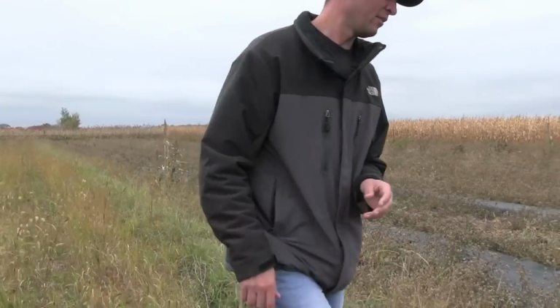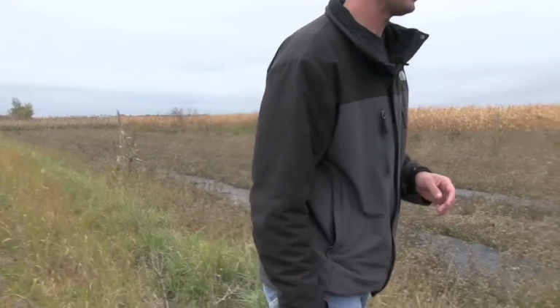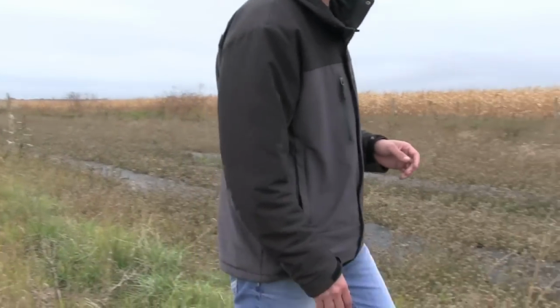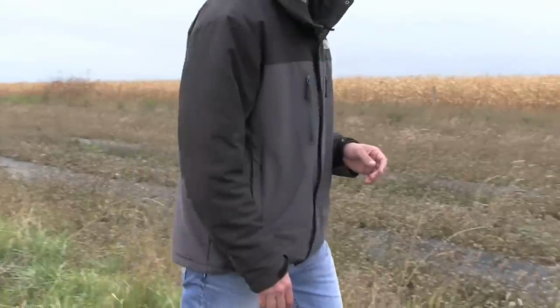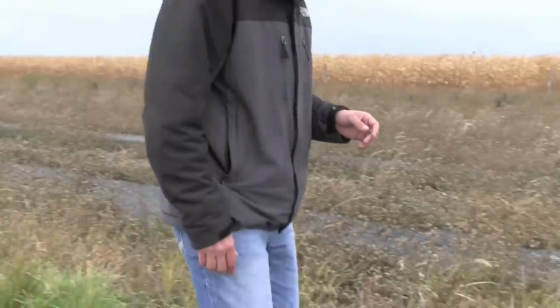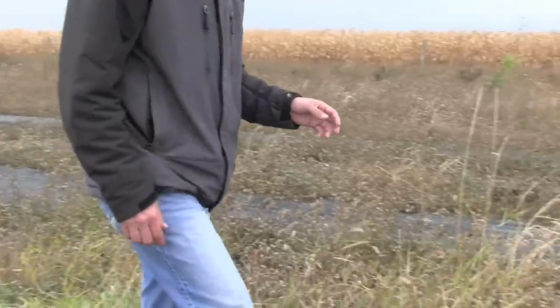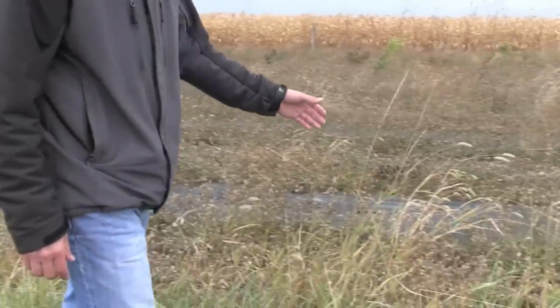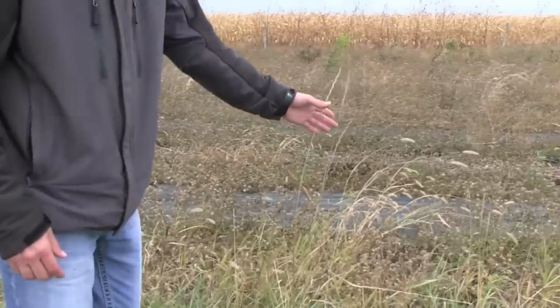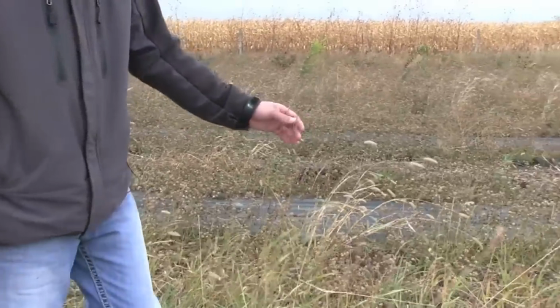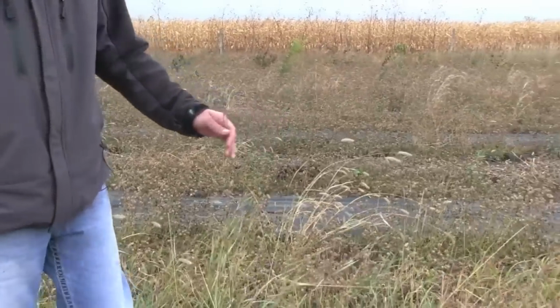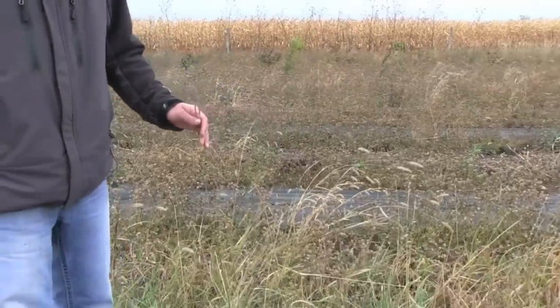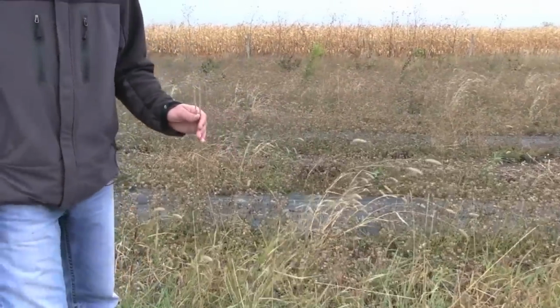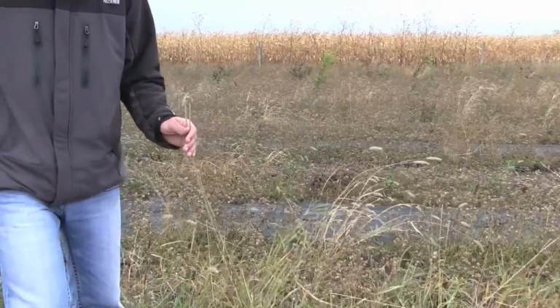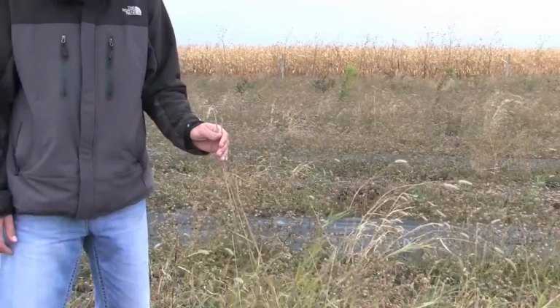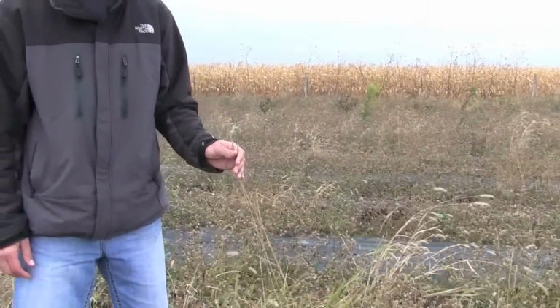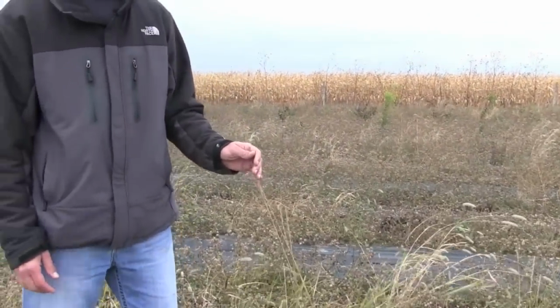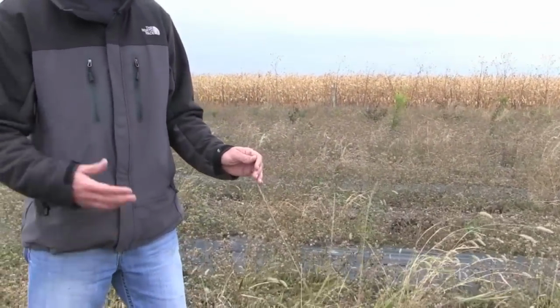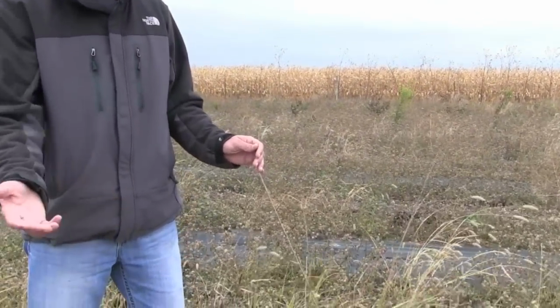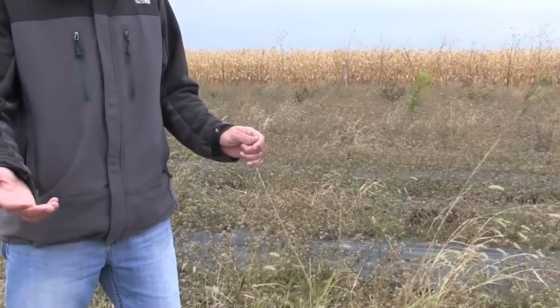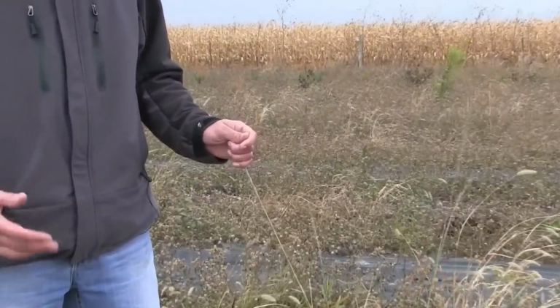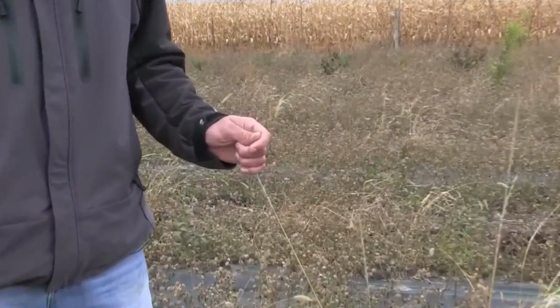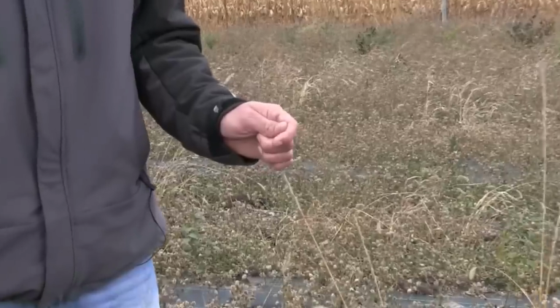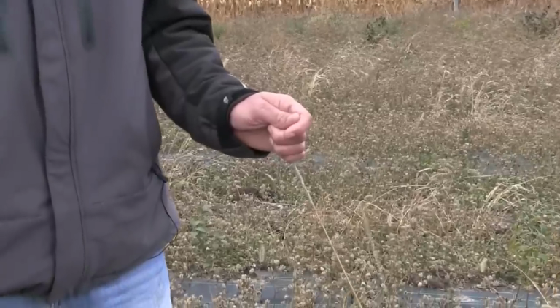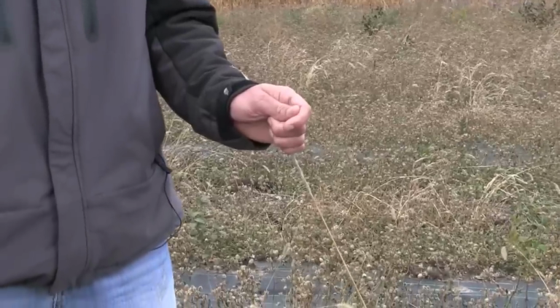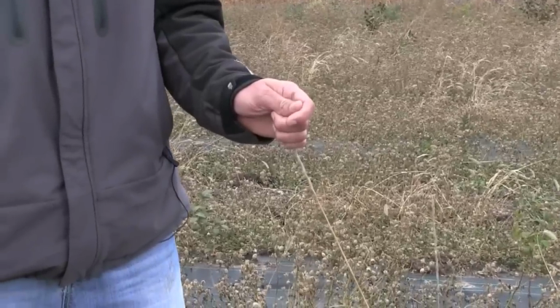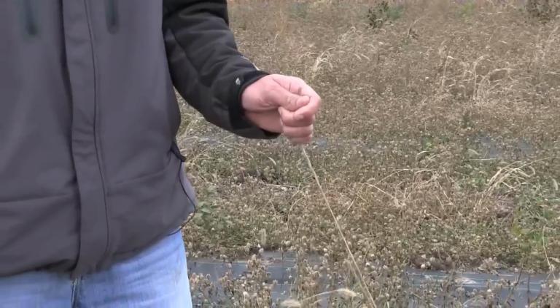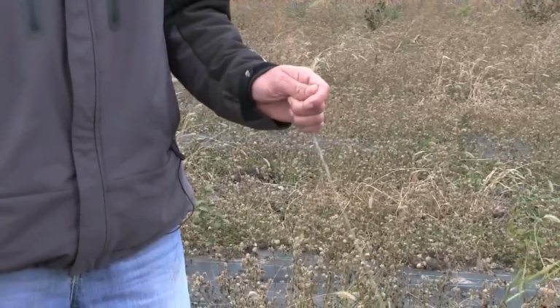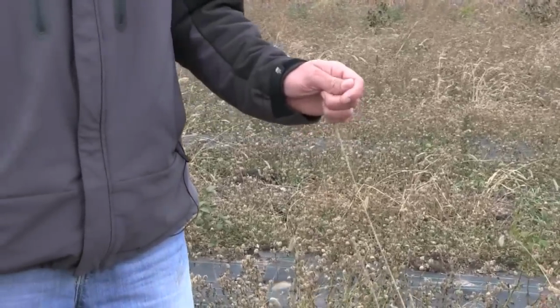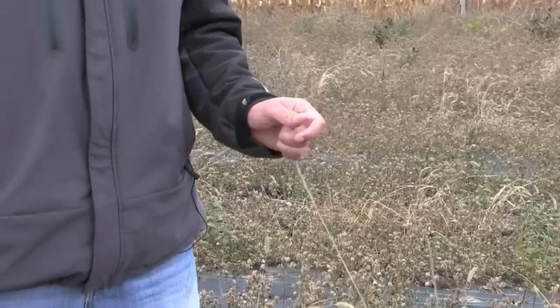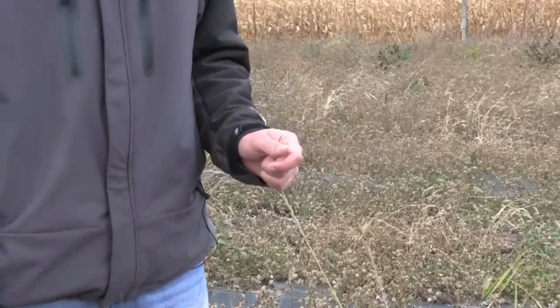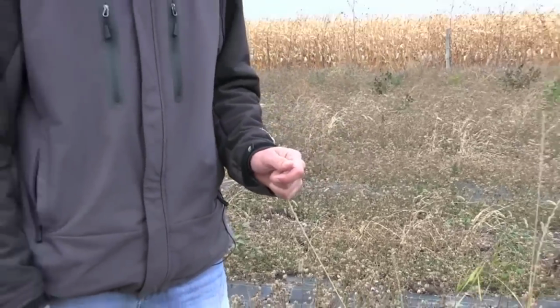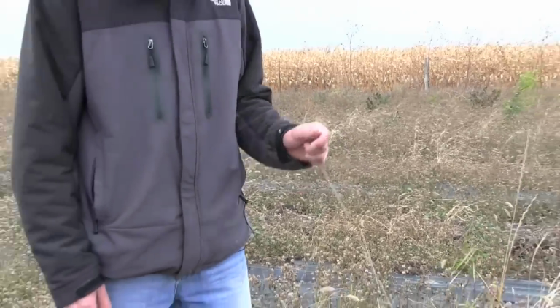Another grass we used here was western wheatgrass. This is a cool season grass, which means it'll green up early in the year, go dormant during the summer, and then green up again in the fall.